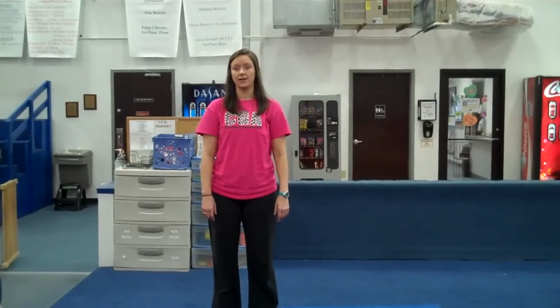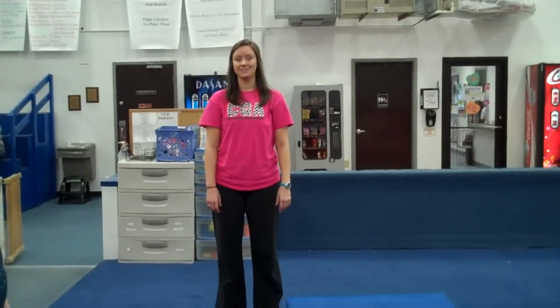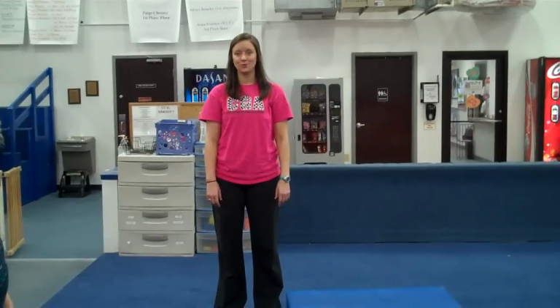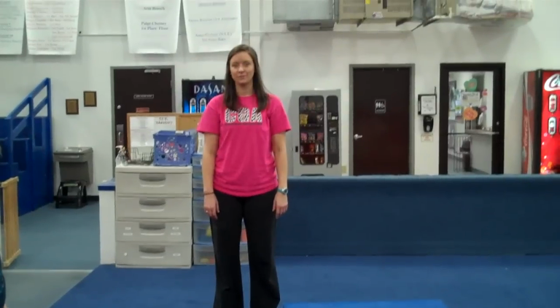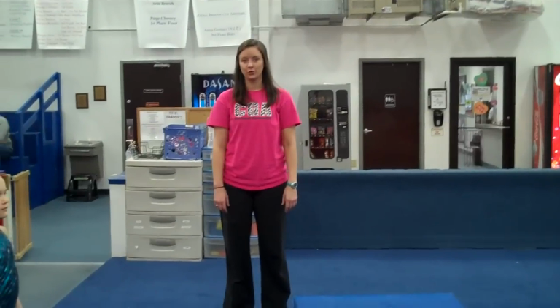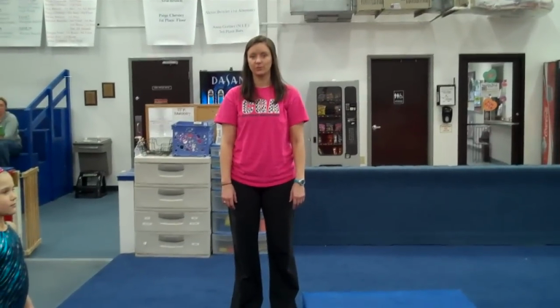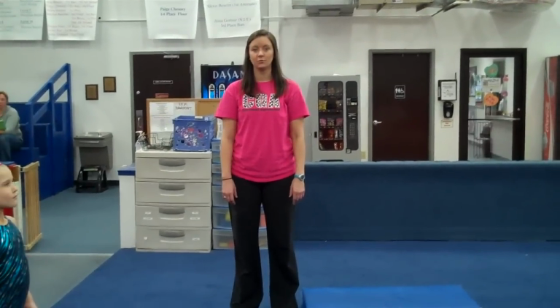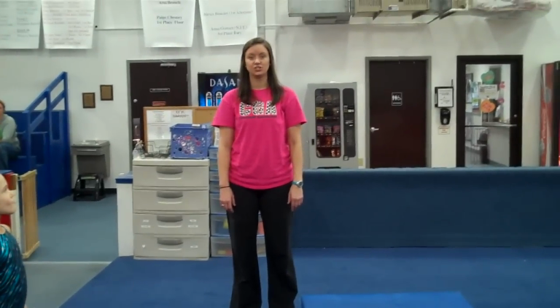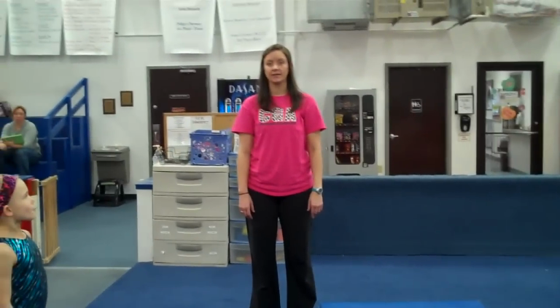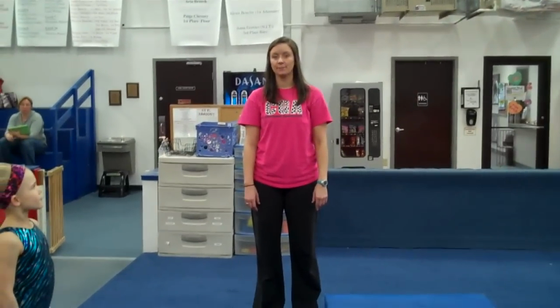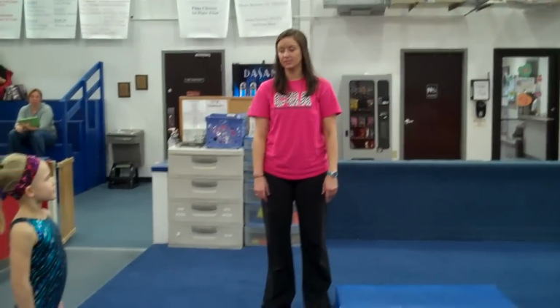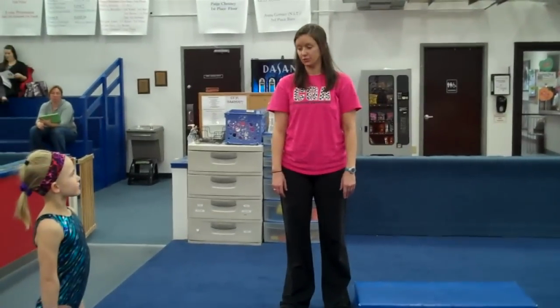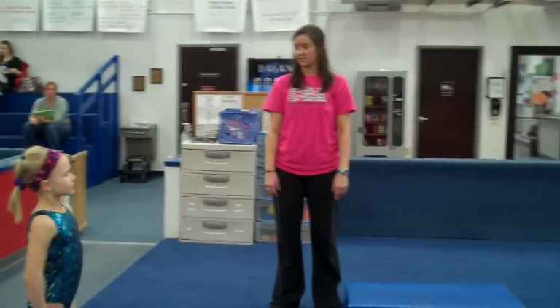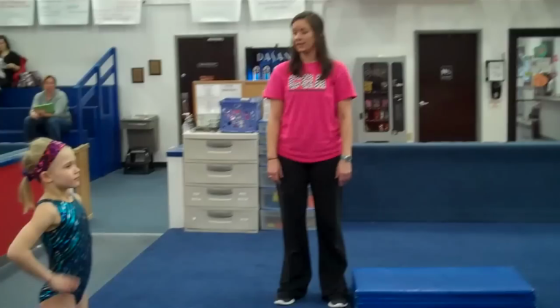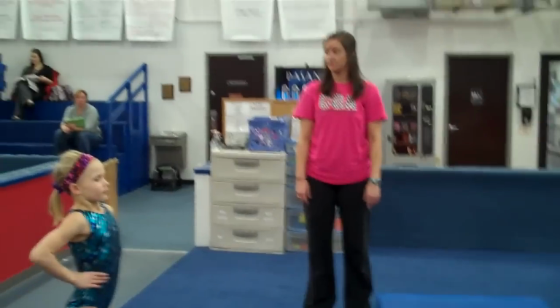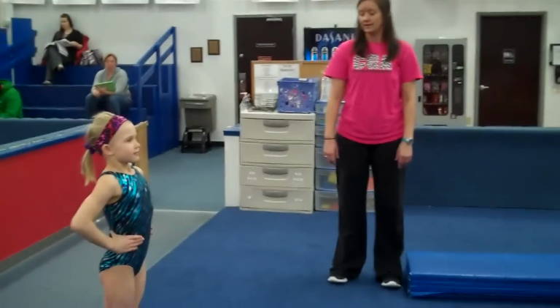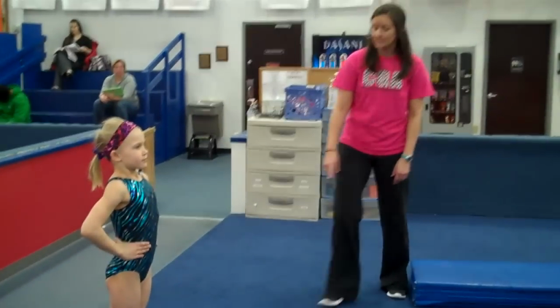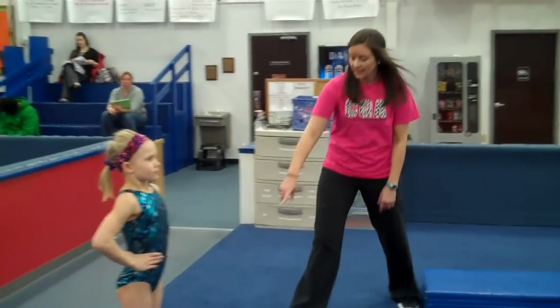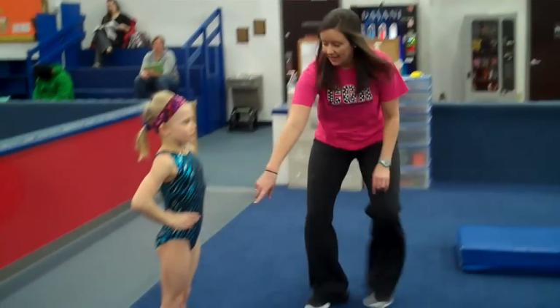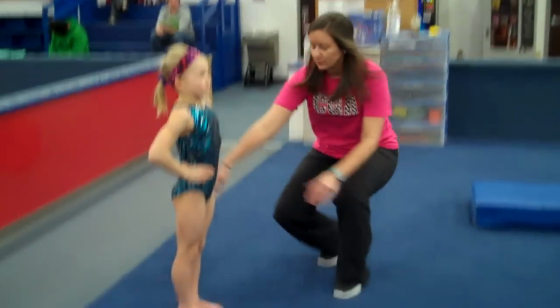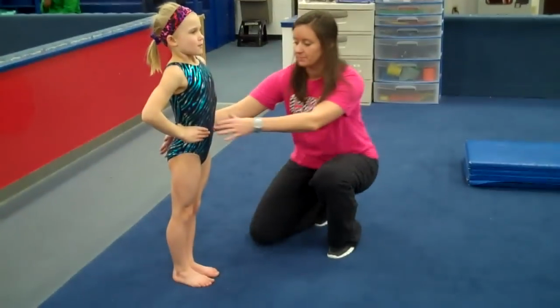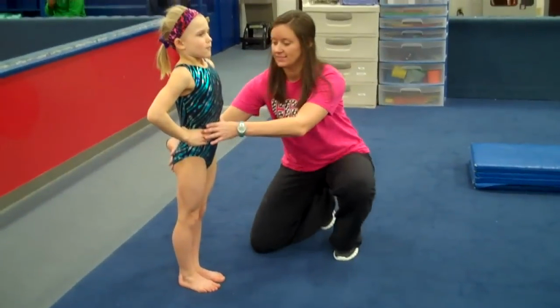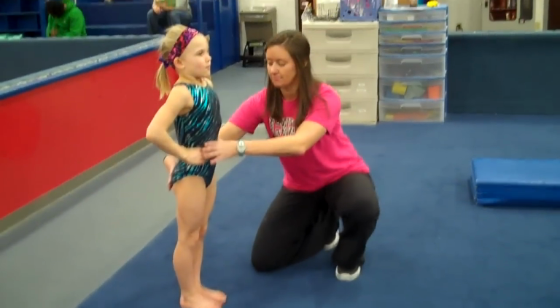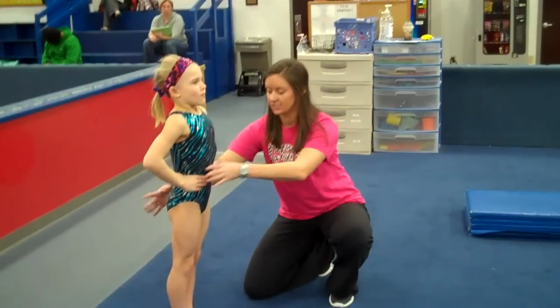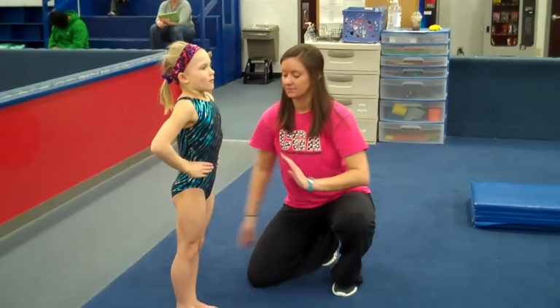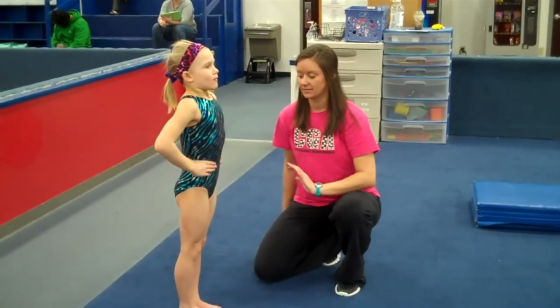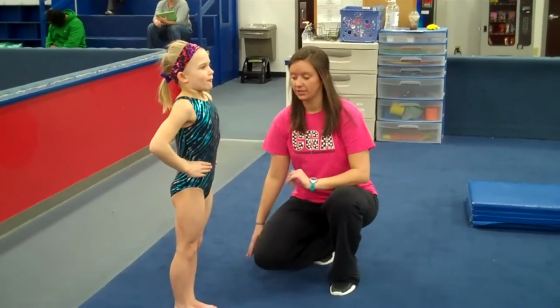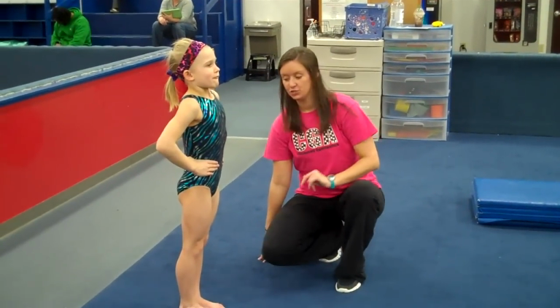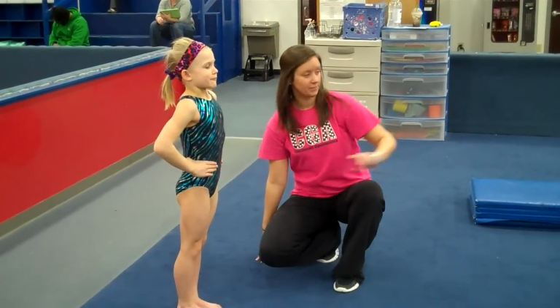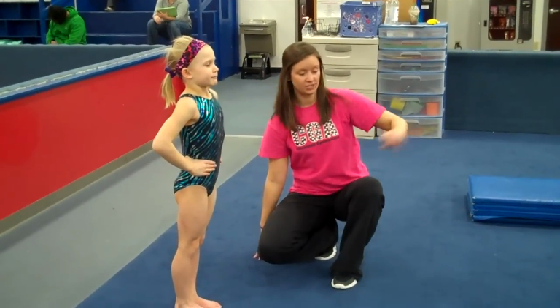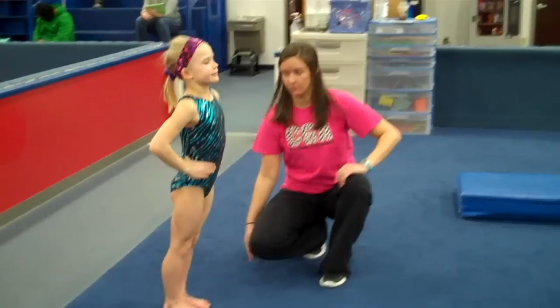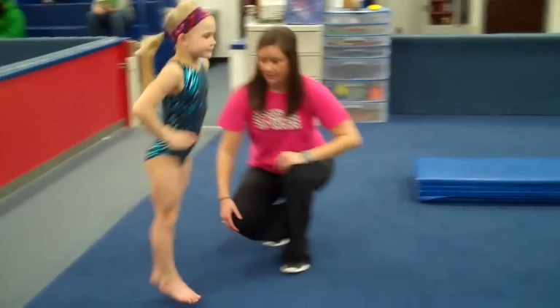Okay, this is week one on floor. We're going to start with the jumping complex. We're going to start with hands on their hips. Nice tight legs, ribs and bellies in, butt cheeks tucked under. Straight leg punching down the floor. Go ahead.